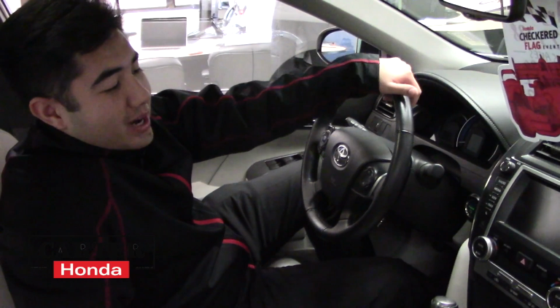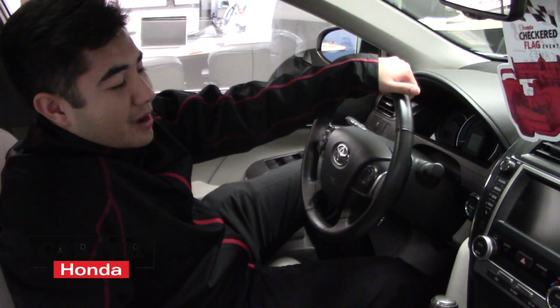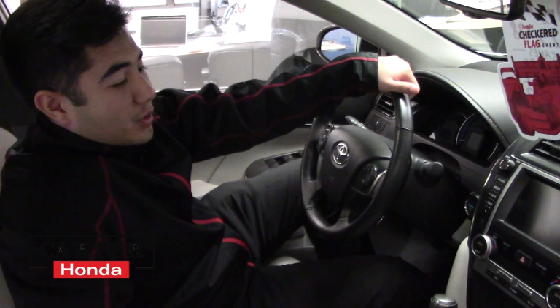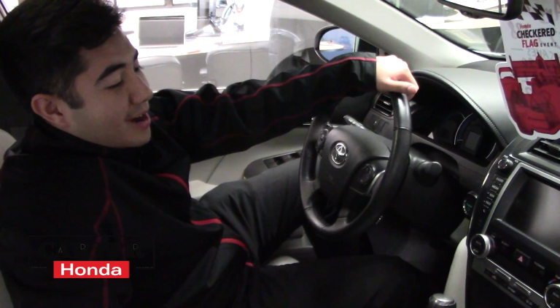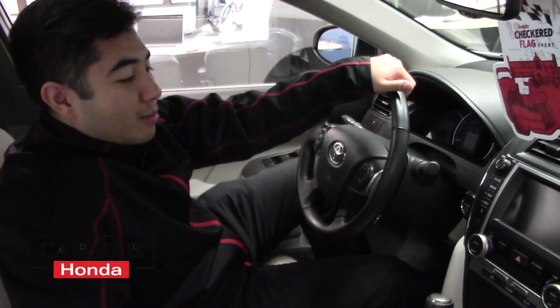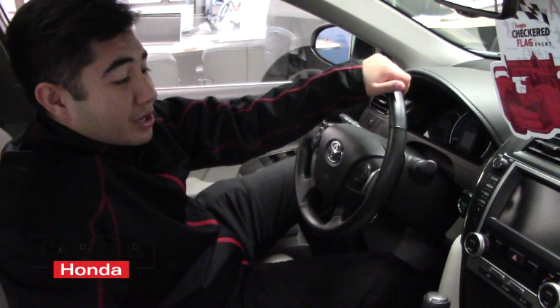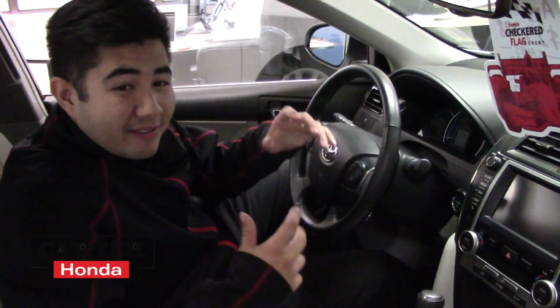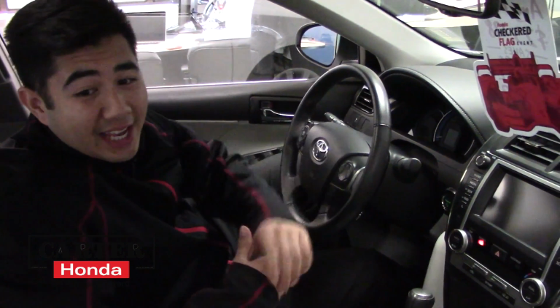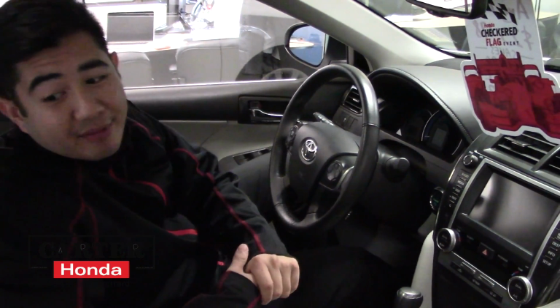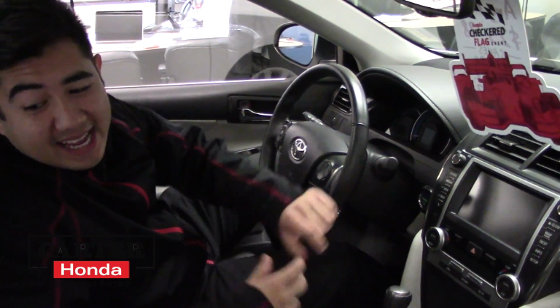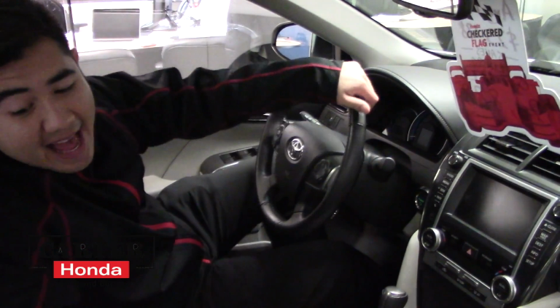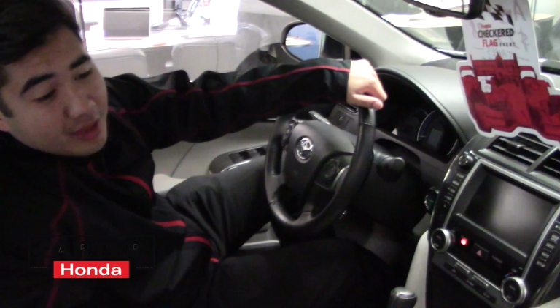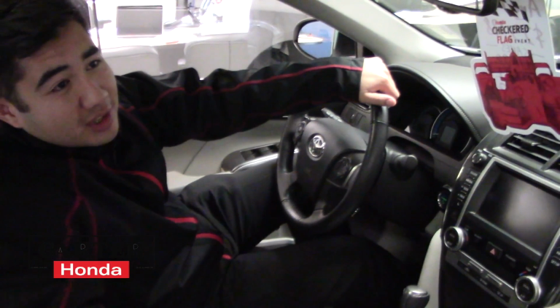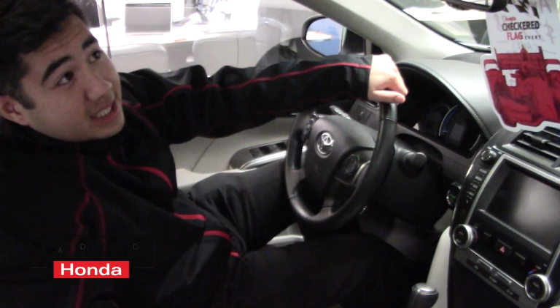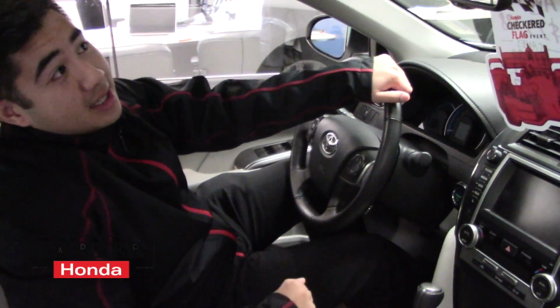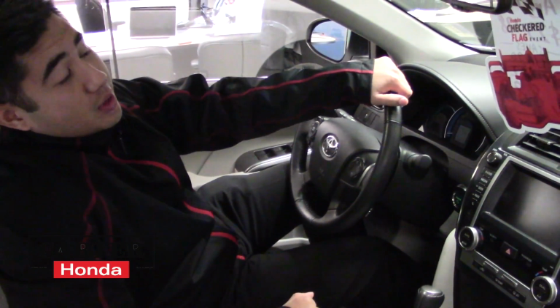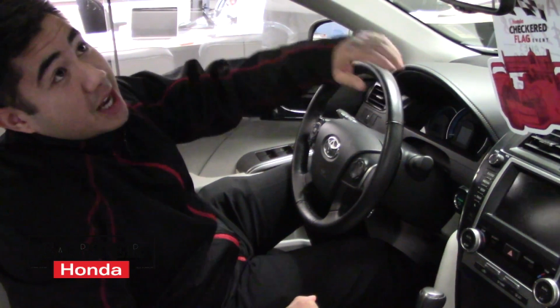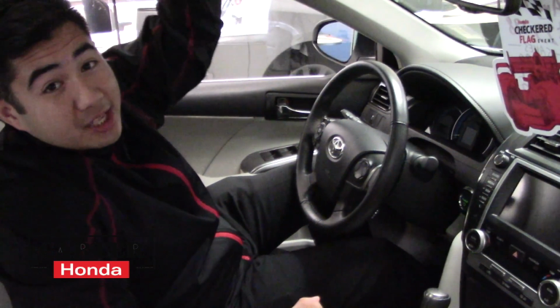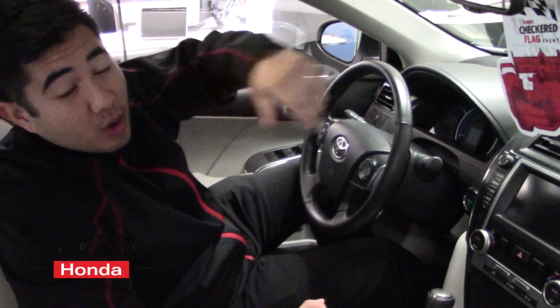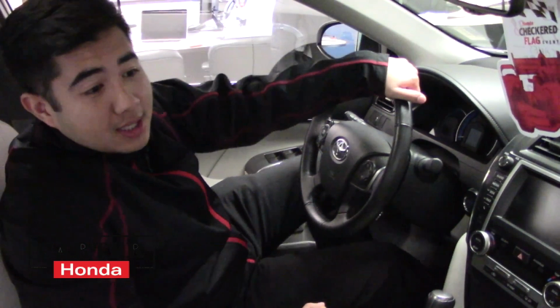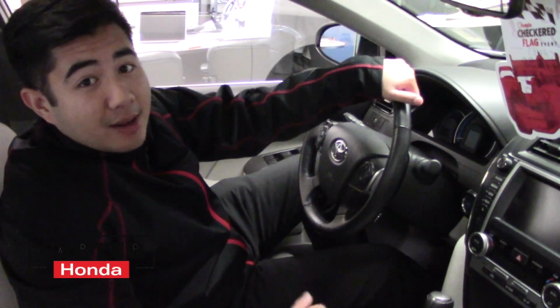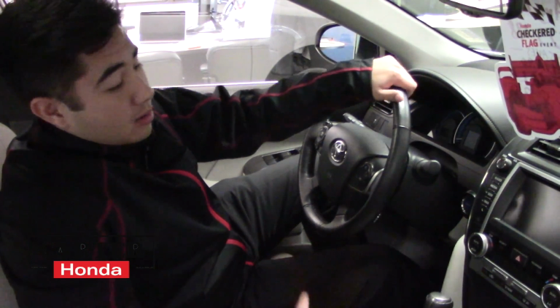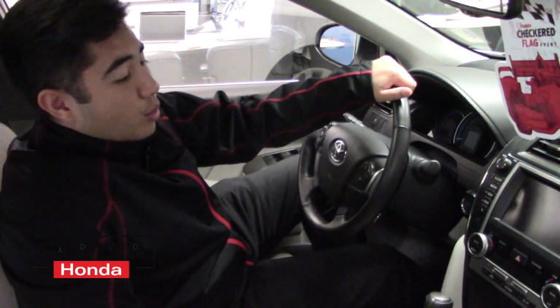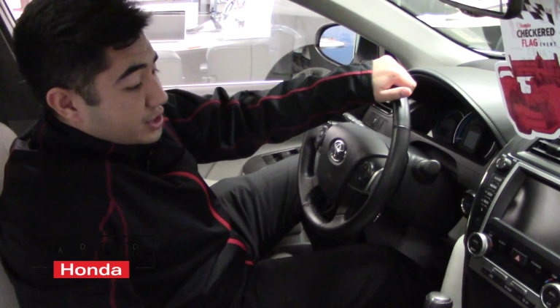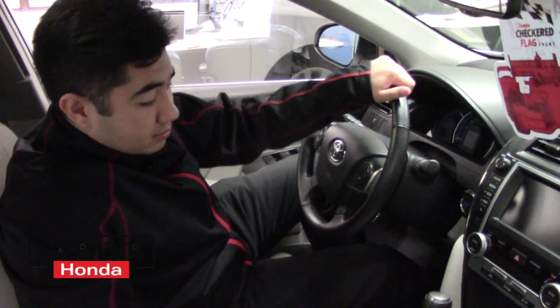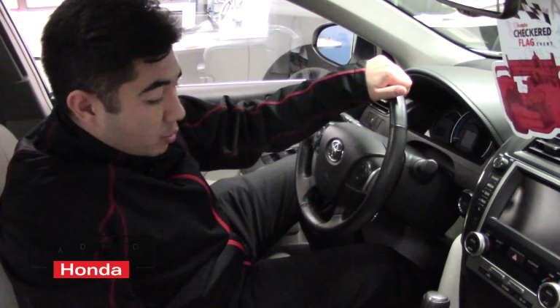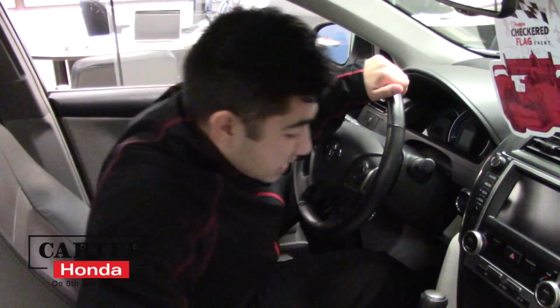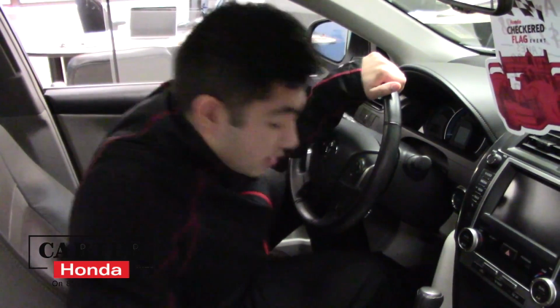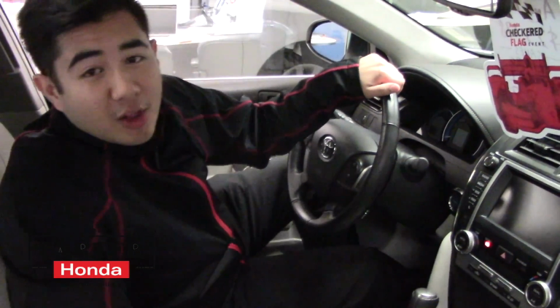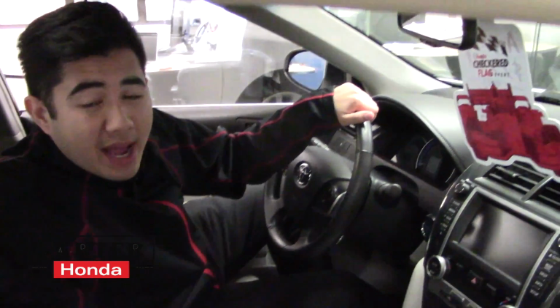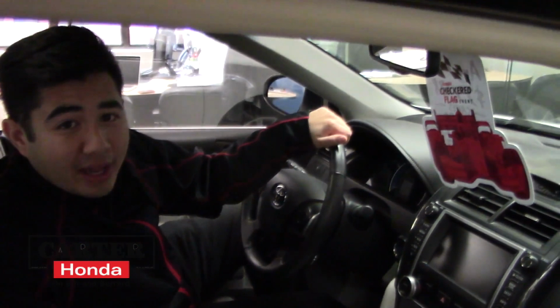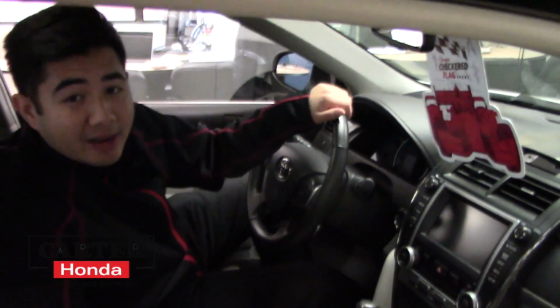So now for our Toyota Camry Hybrid here. We do have navigation and fantastic half leather, half cloth seats. This one does come with the sunroof as well. A lot more features beyond what I've just mentioned. Follow me to the back and we'll end it up there.